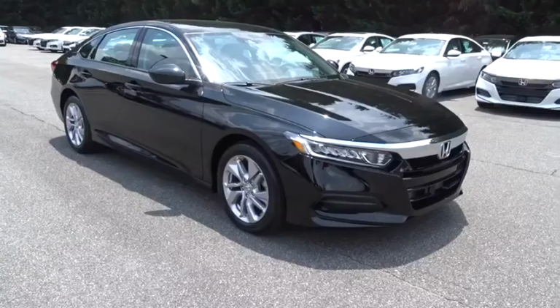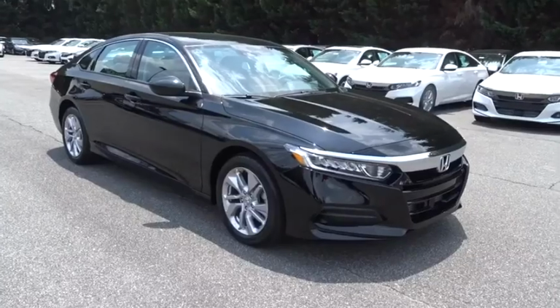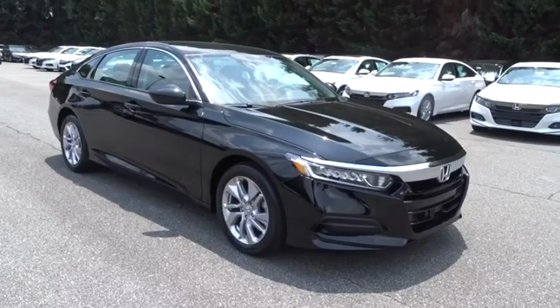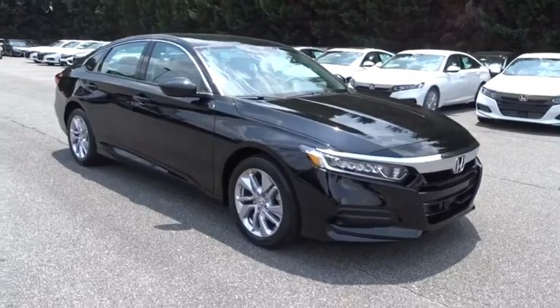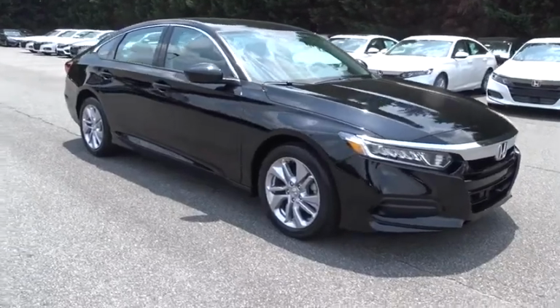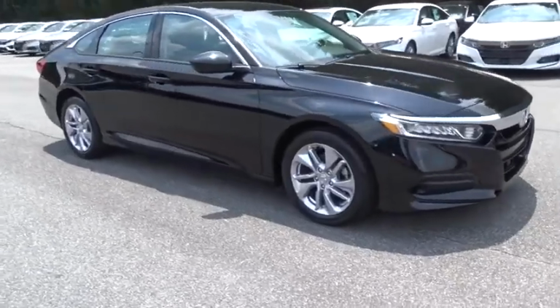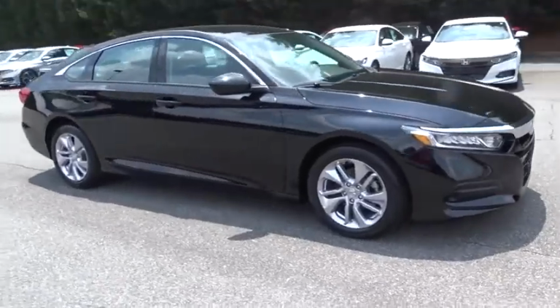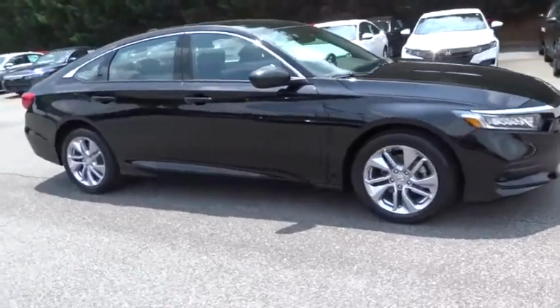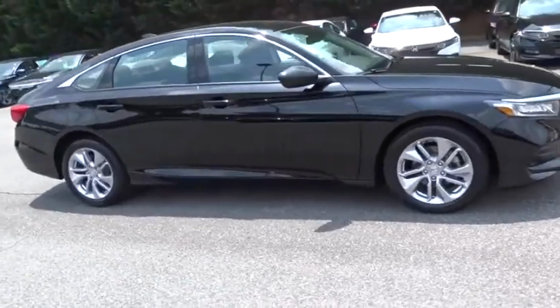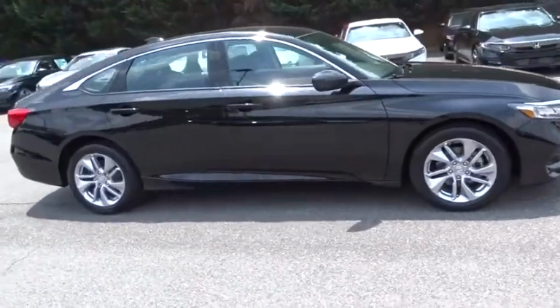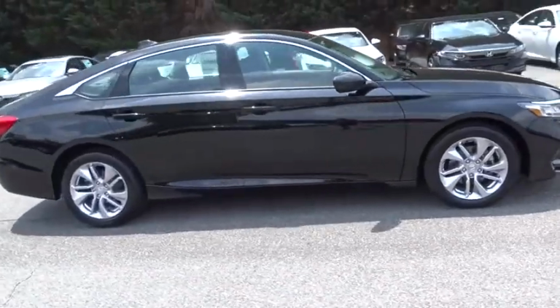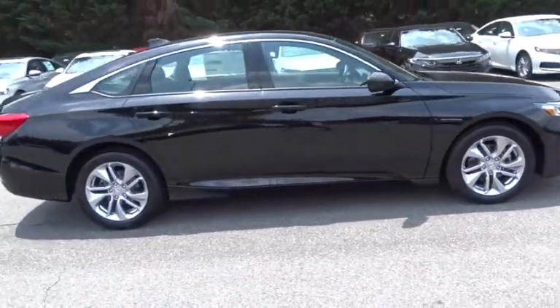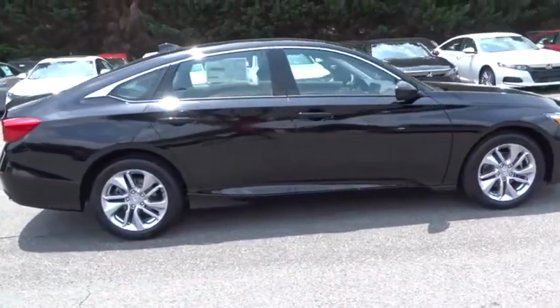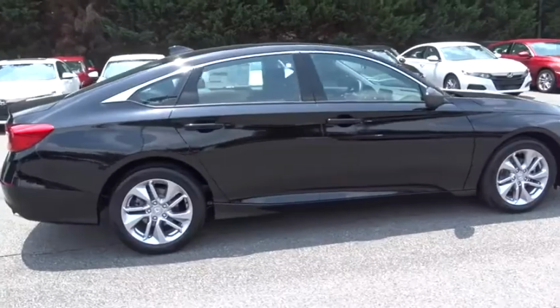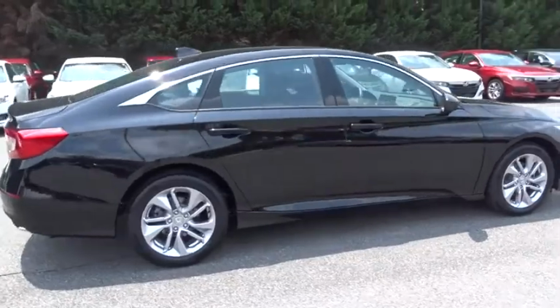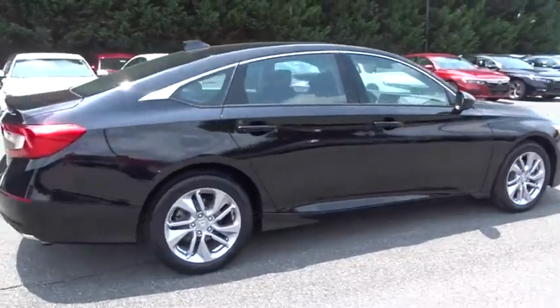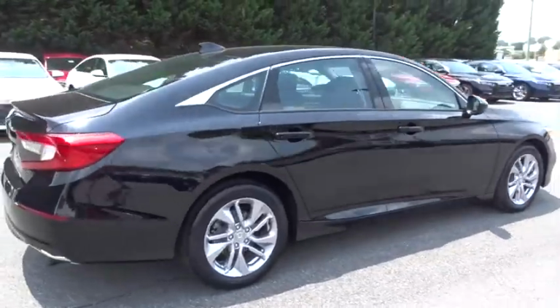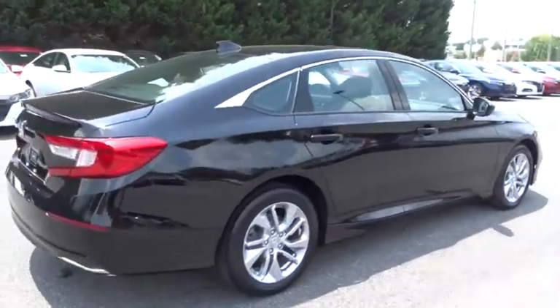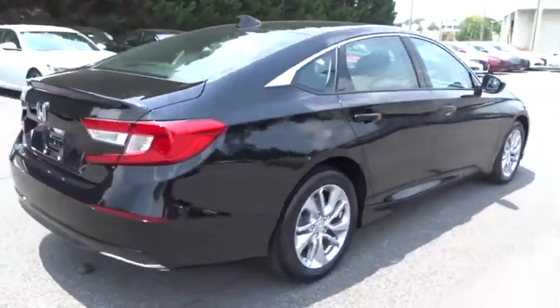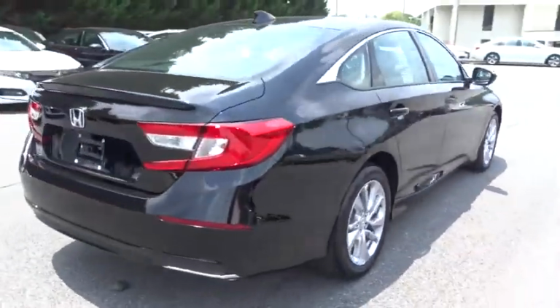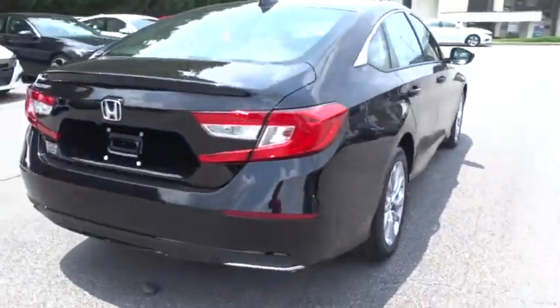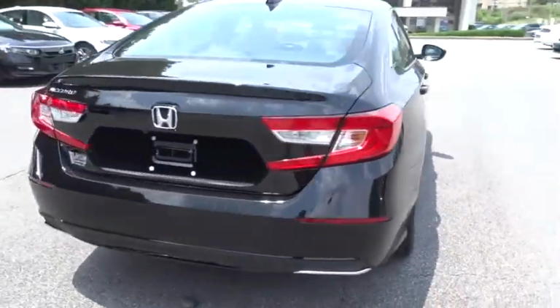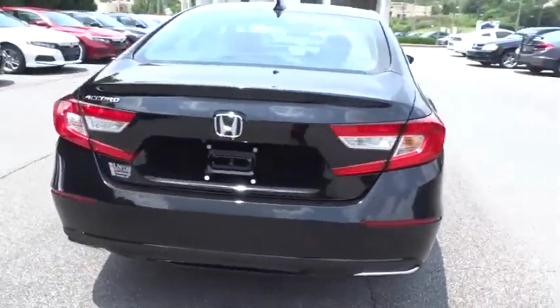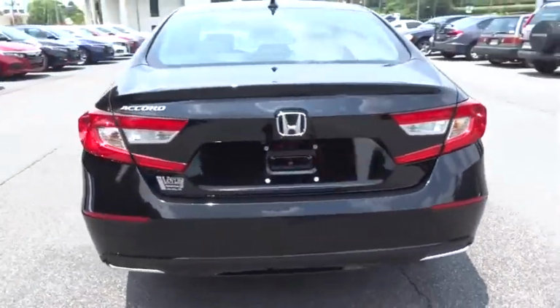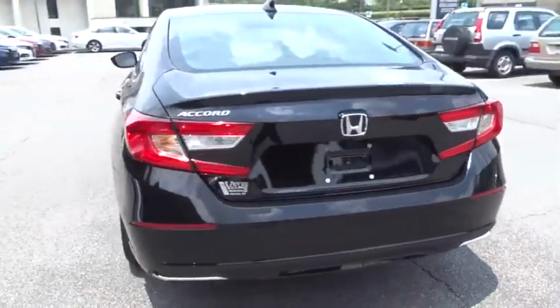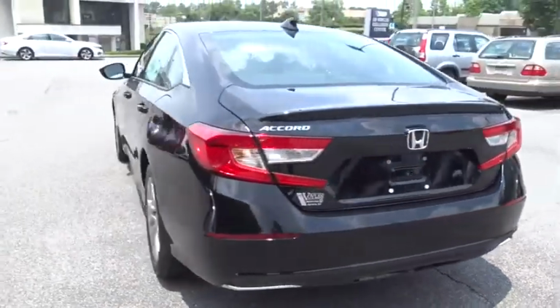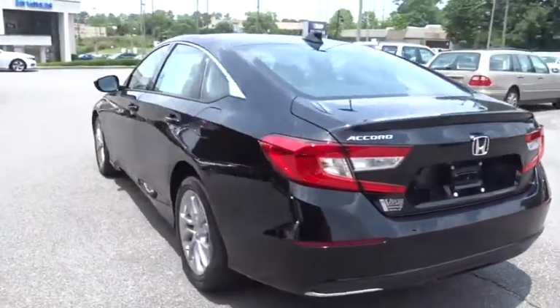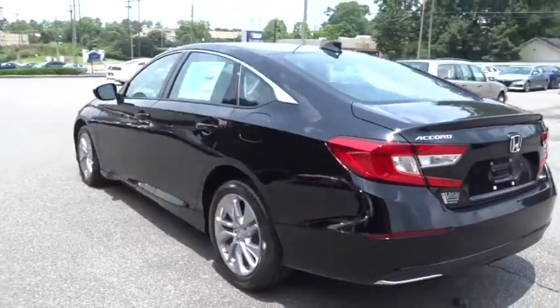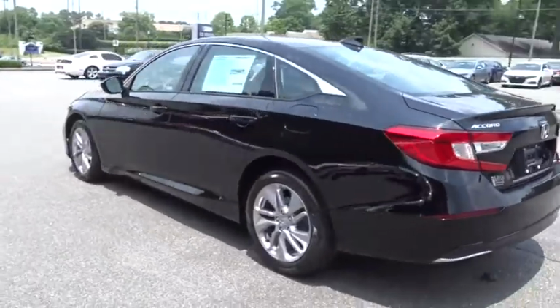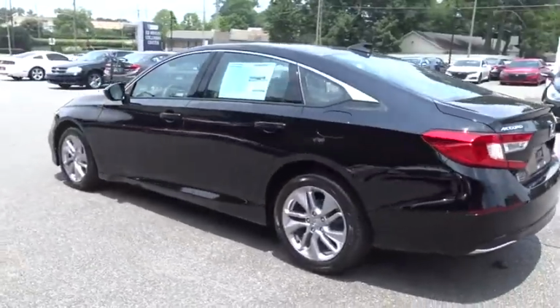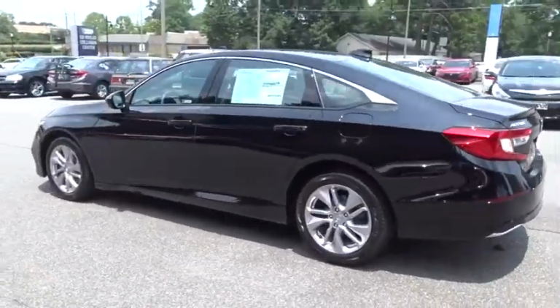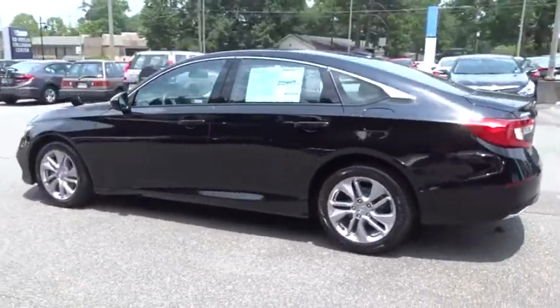The 2018 Honda Accord. Ingeniously simple, yet overflowing with luxury and technological creativity — all that and more in the Accord. Here are some of this vehicle's great options.